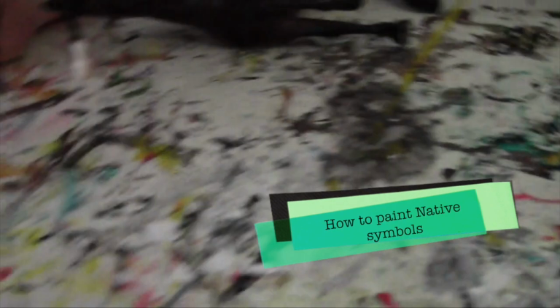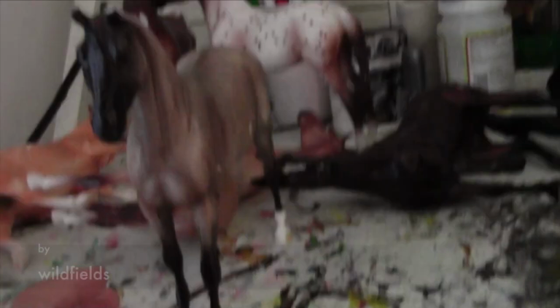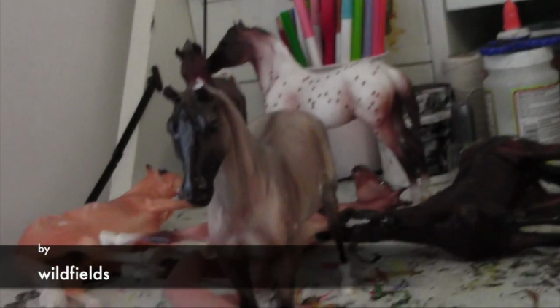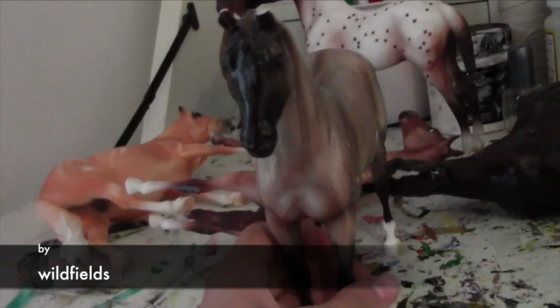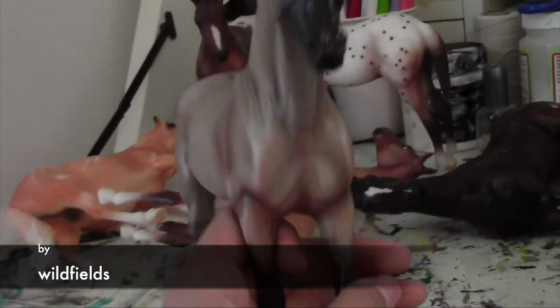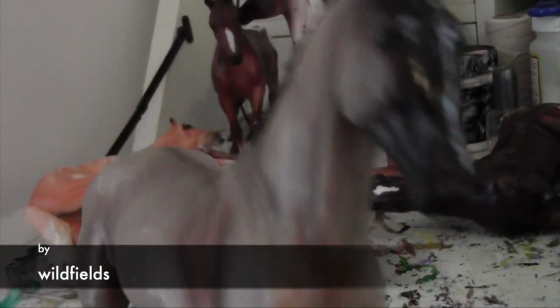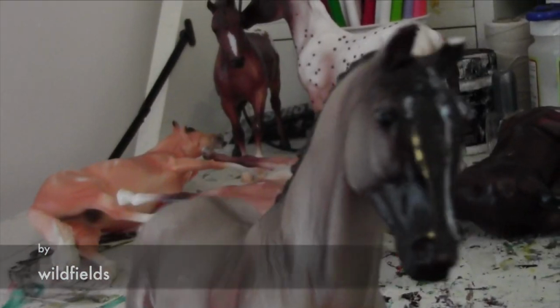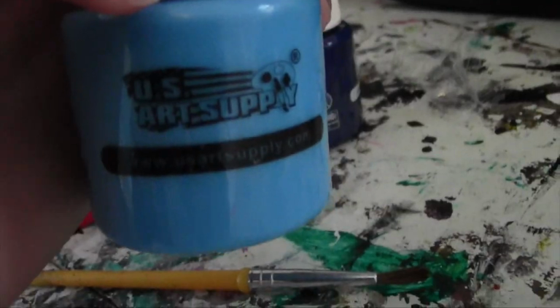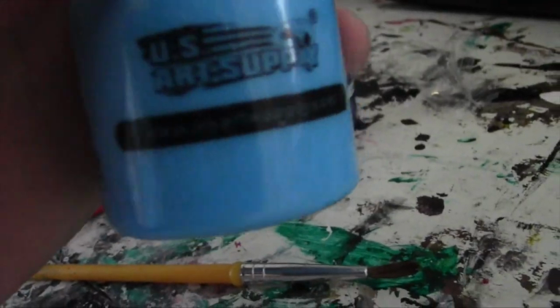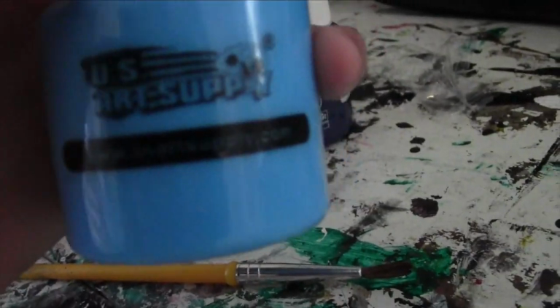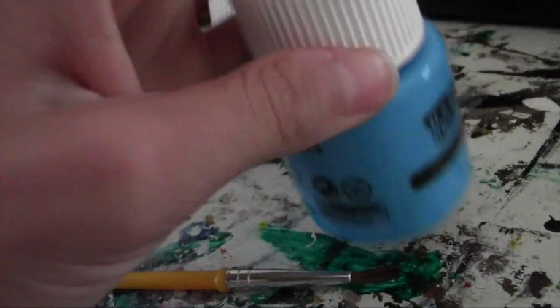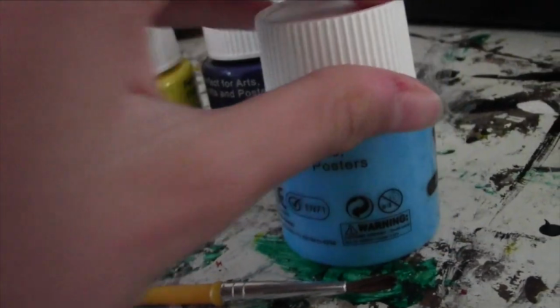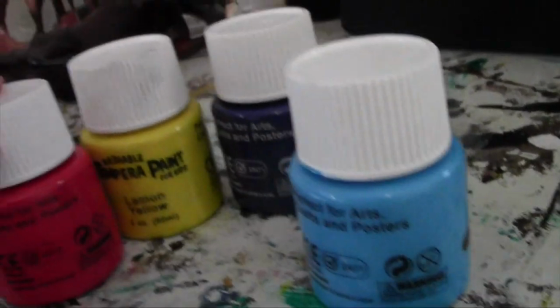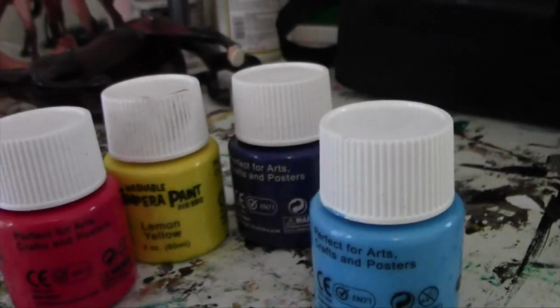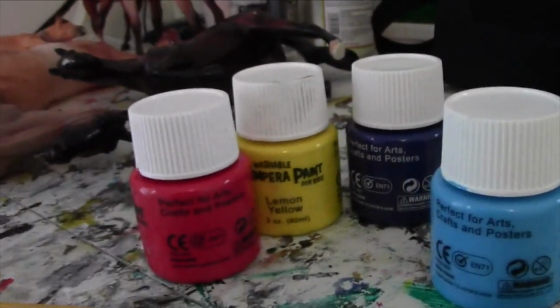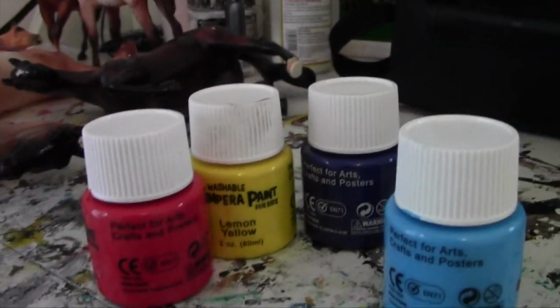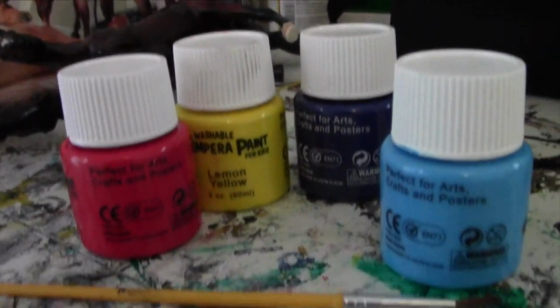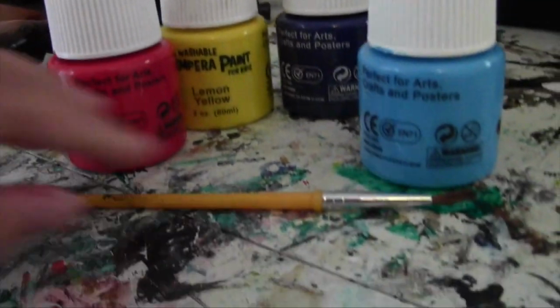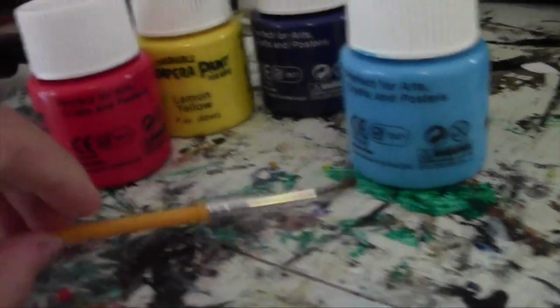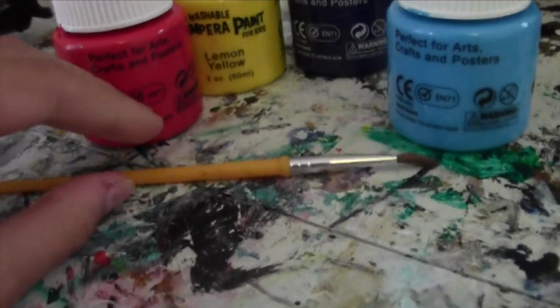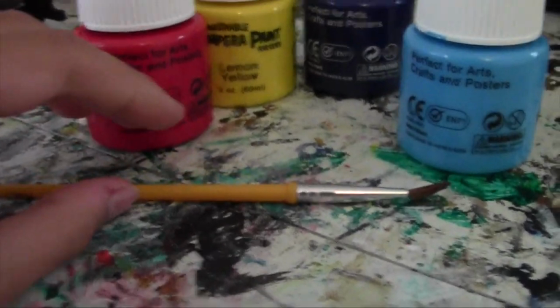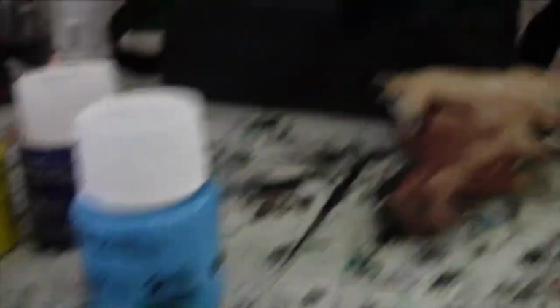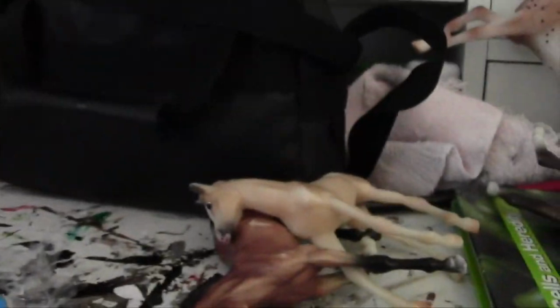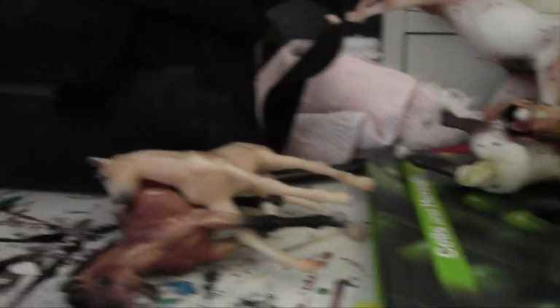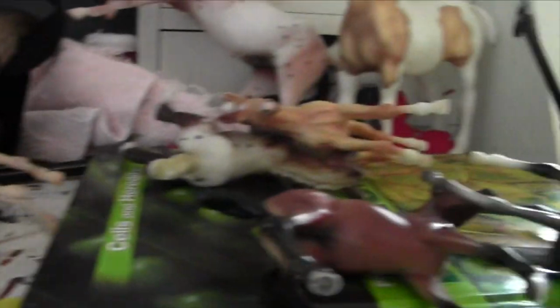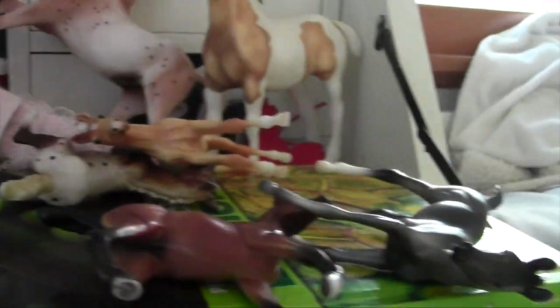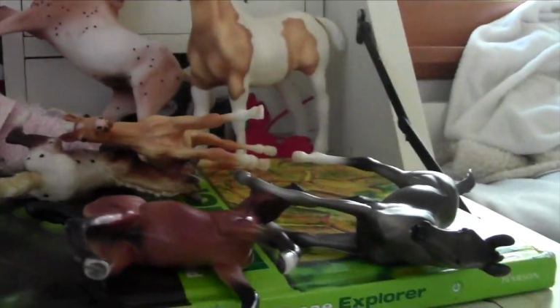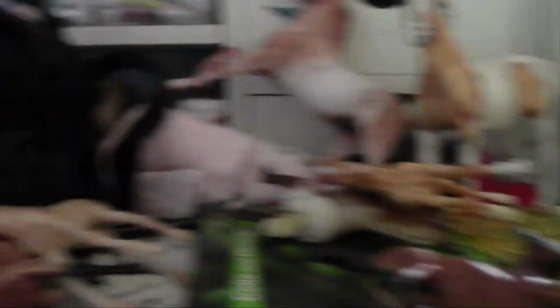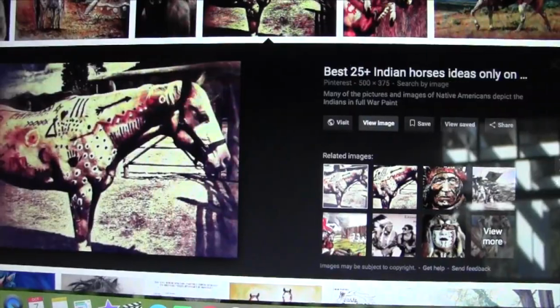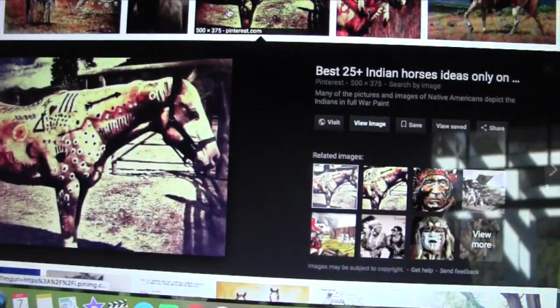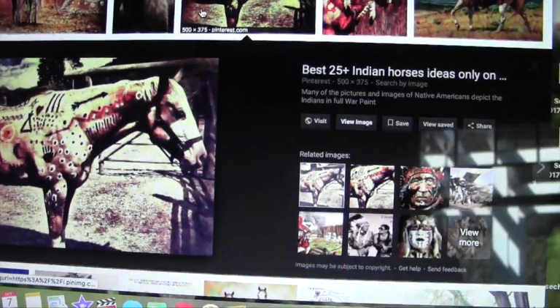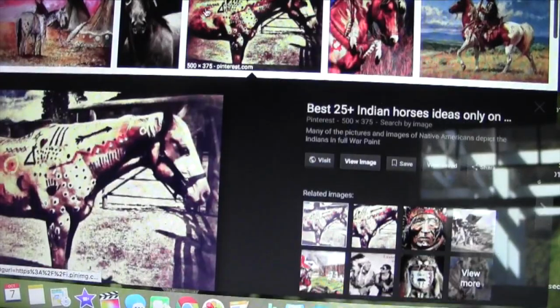All right guys, today I'm going to teach you how to paint designs on your horses — you can use them as like Indians or not. I'm going to get some washable paint, some paint brushes, and of course some horses. It's very important that you use washable paint for this tutorial.